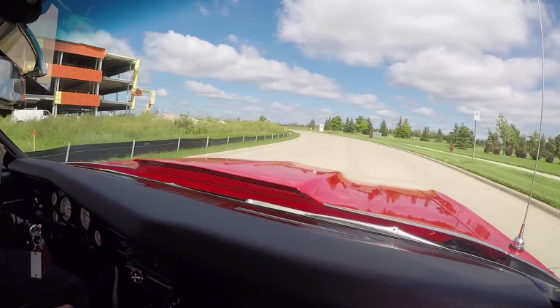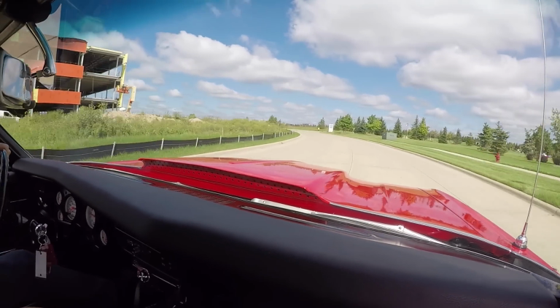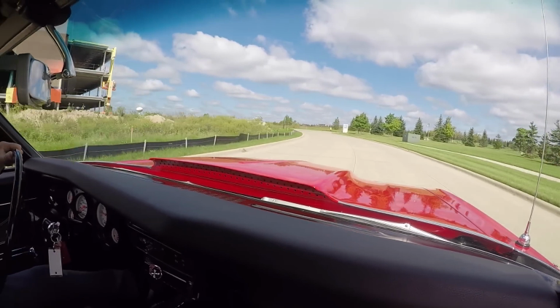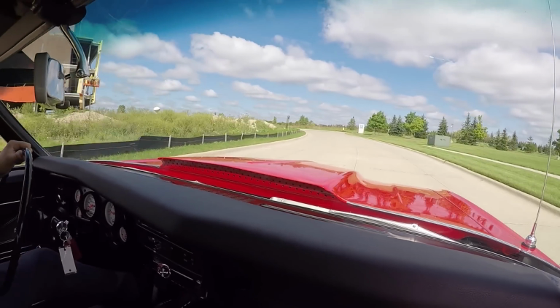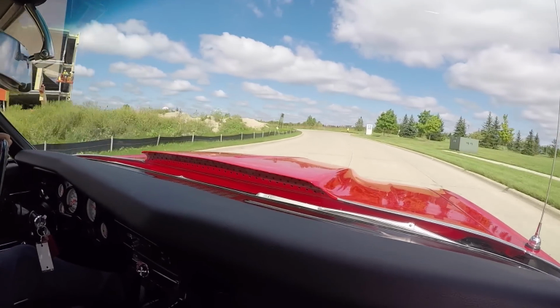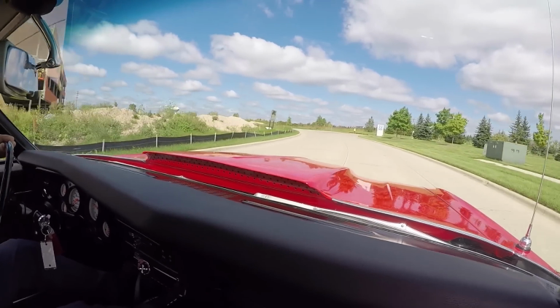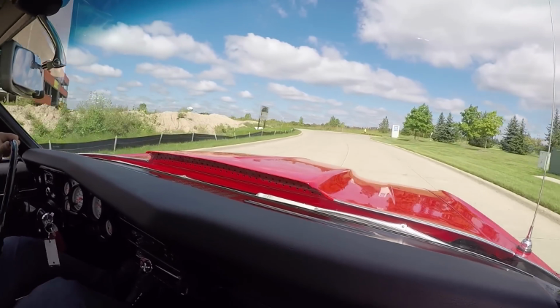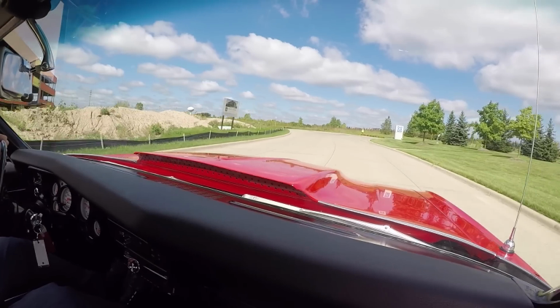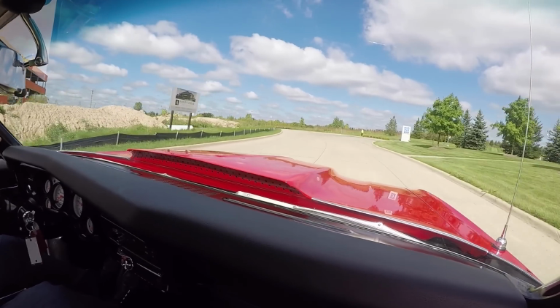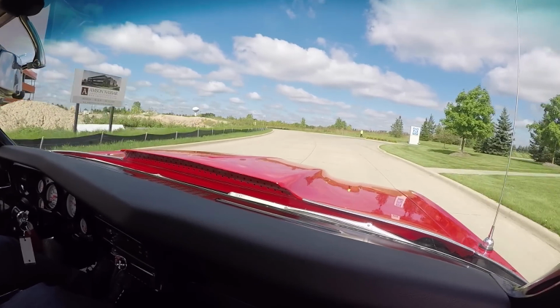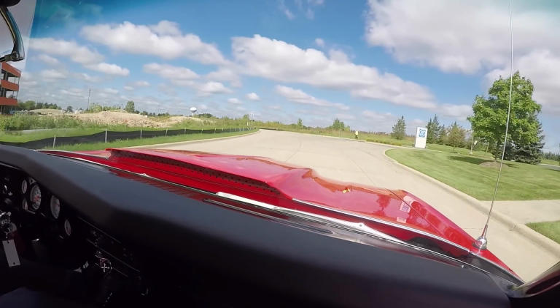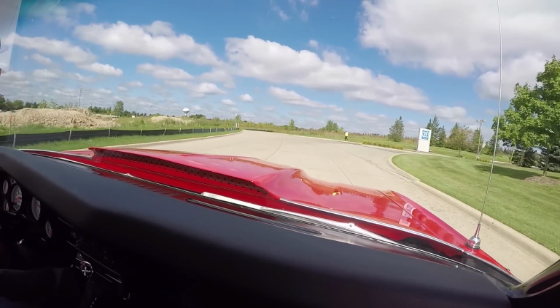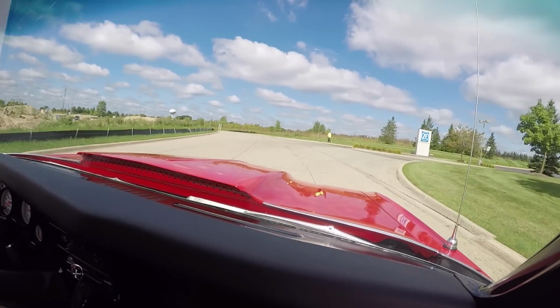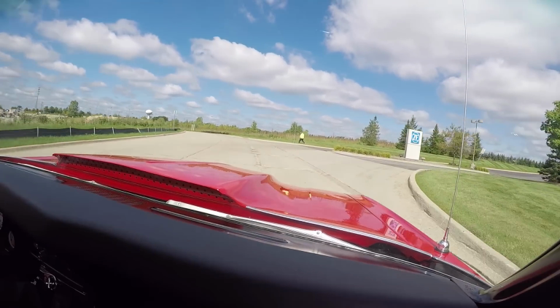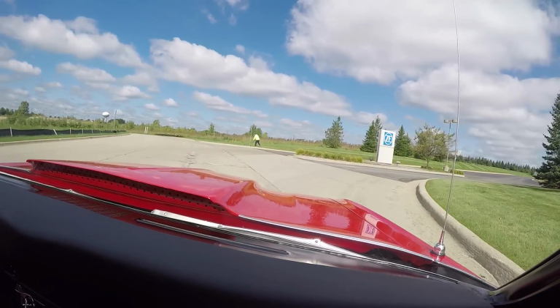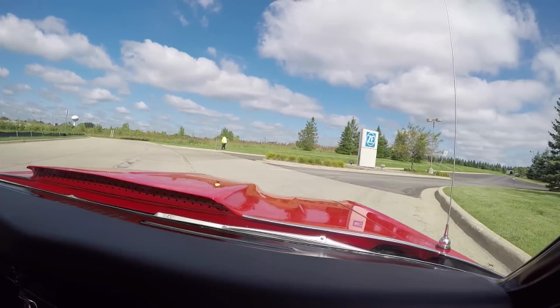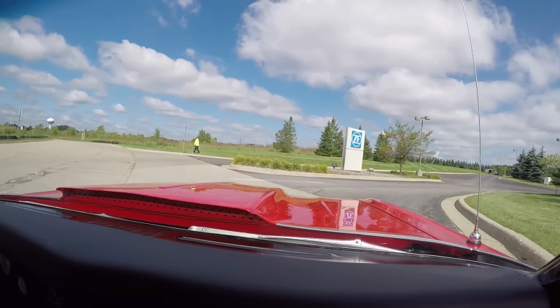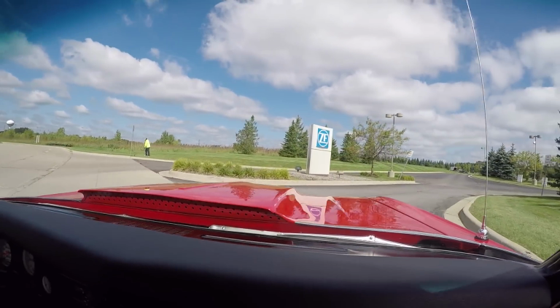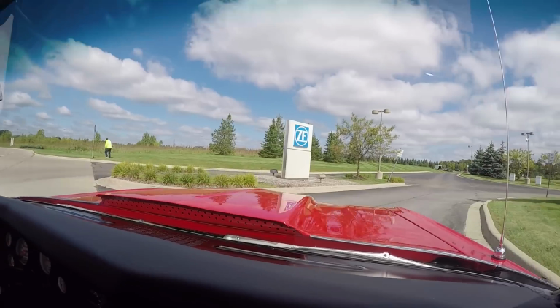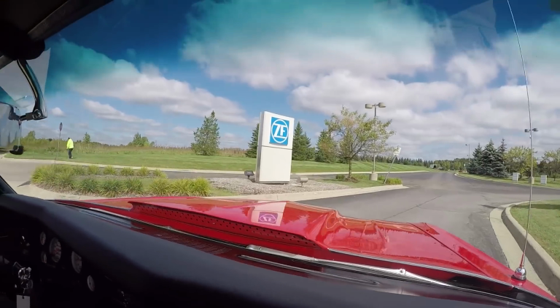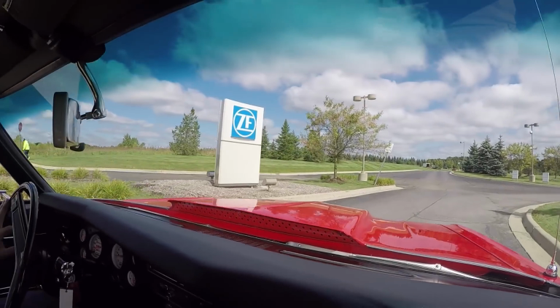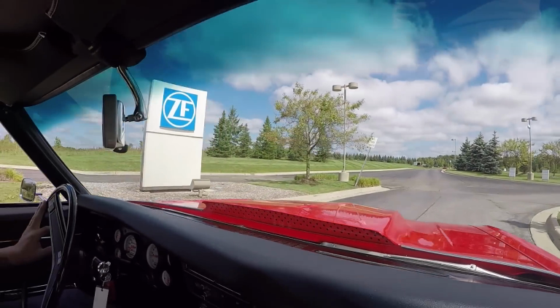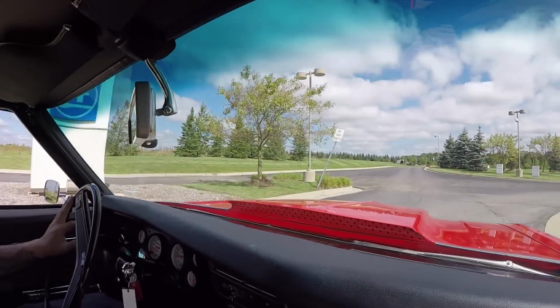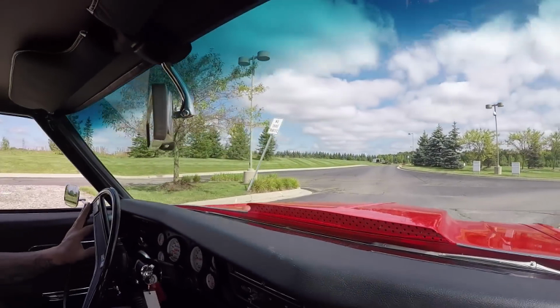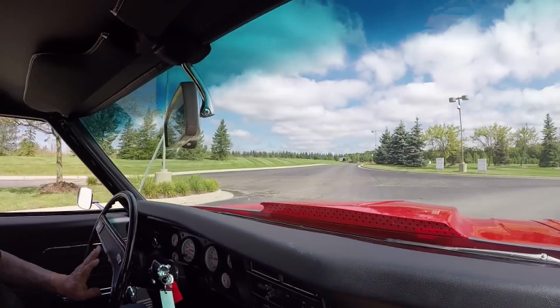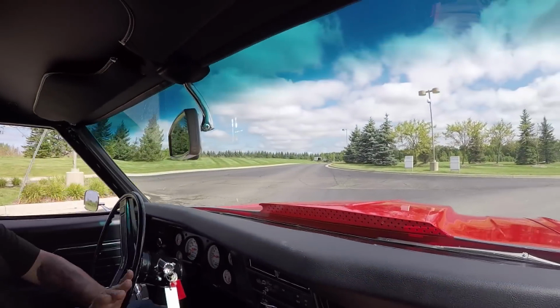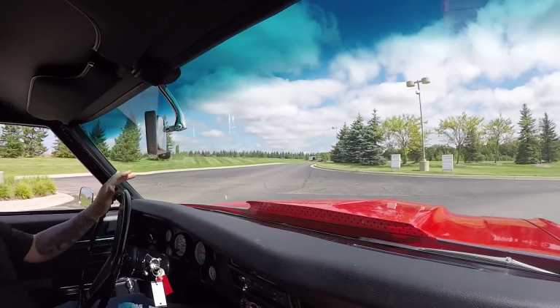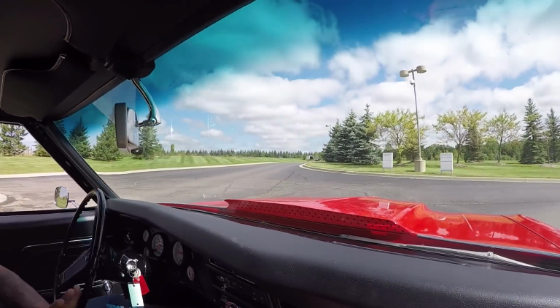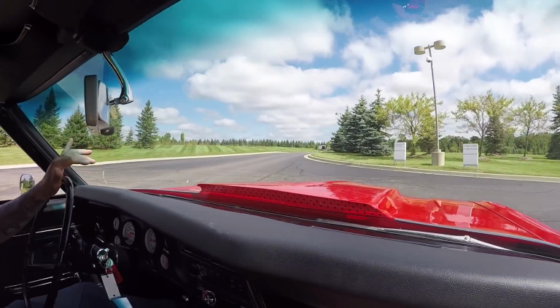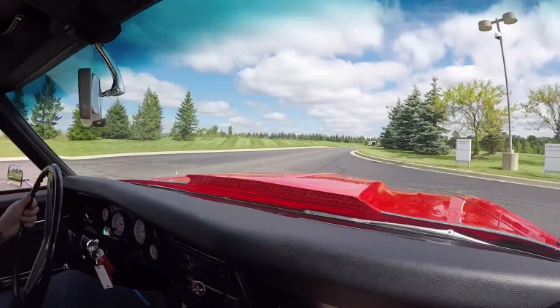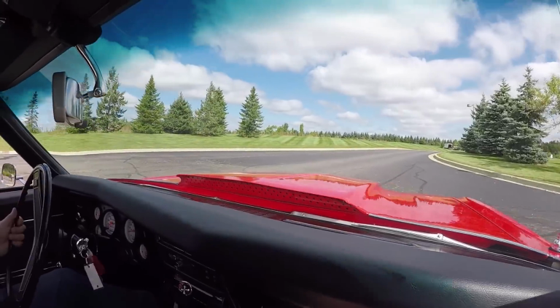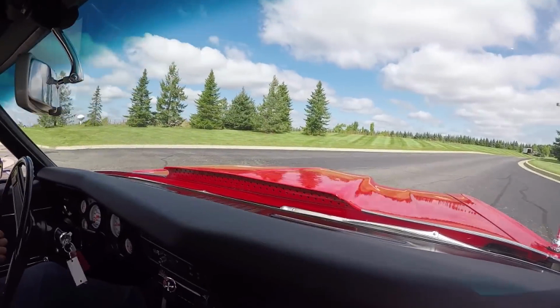Now we're going to get it up on the lift so you can check out the underside — we're going to show you everything you need to see so you can make a great decision on your Chevelle investment. They don't get any better than this red Chevelle 572.